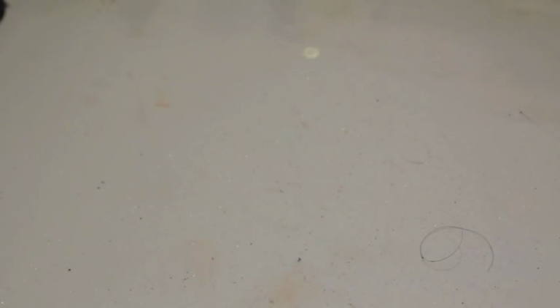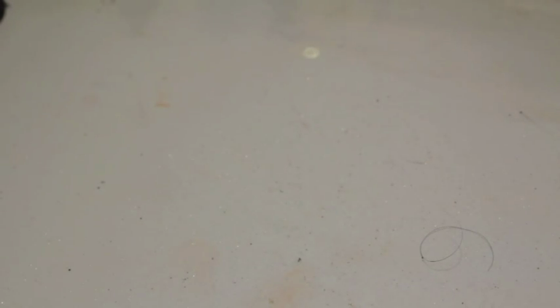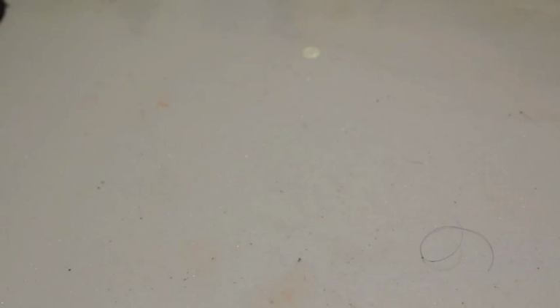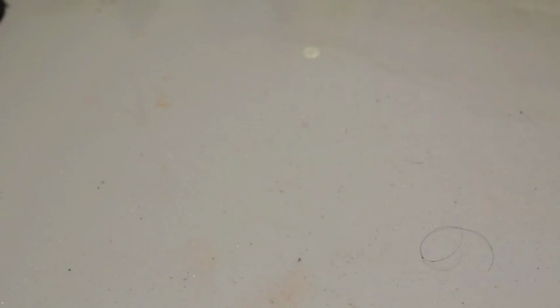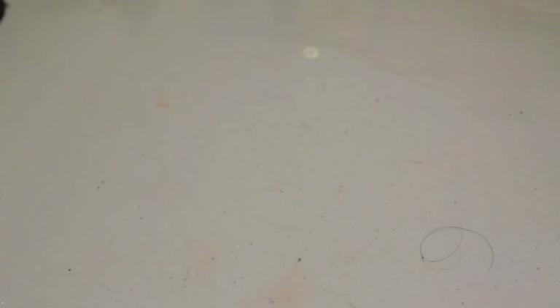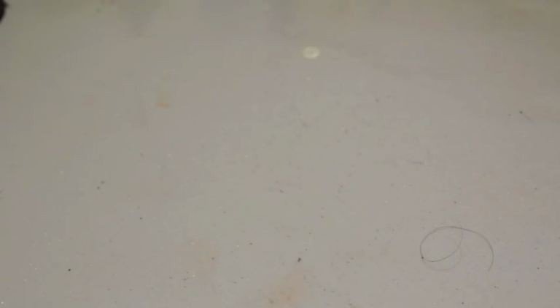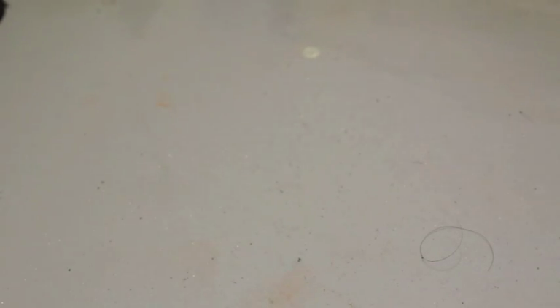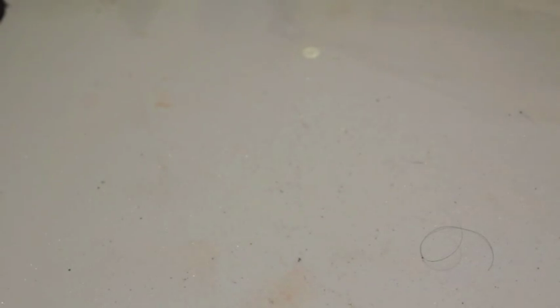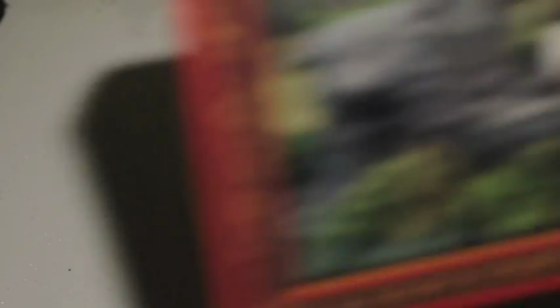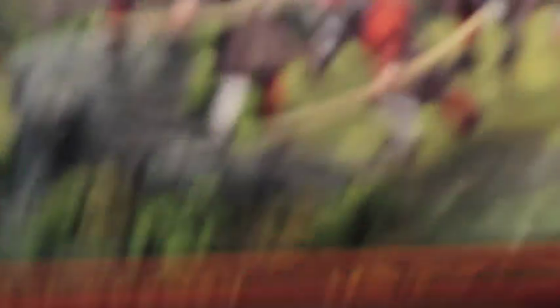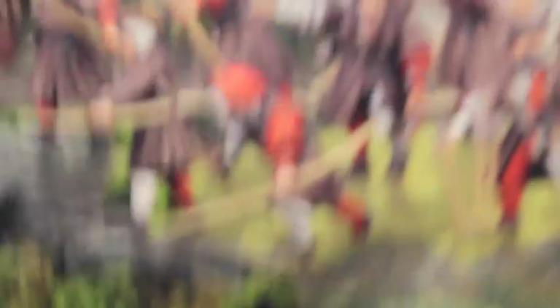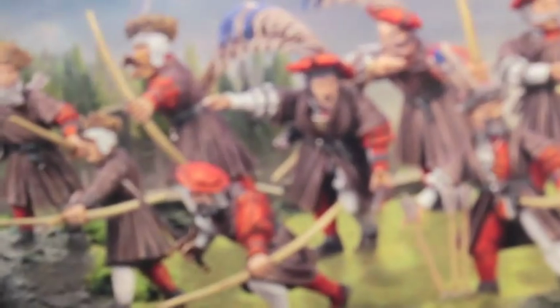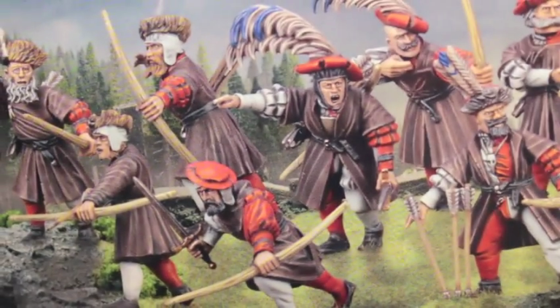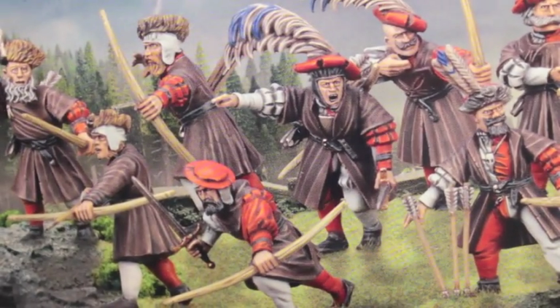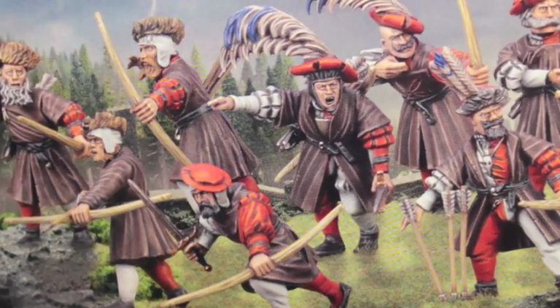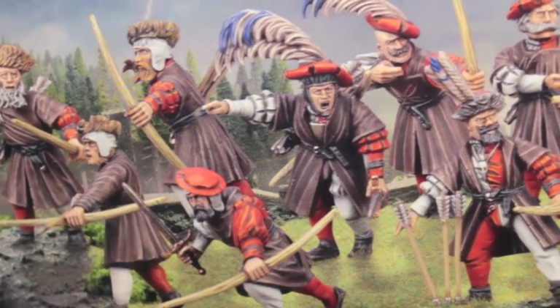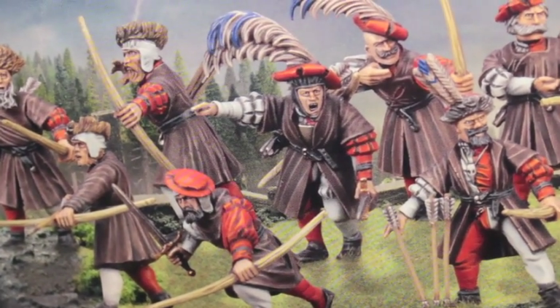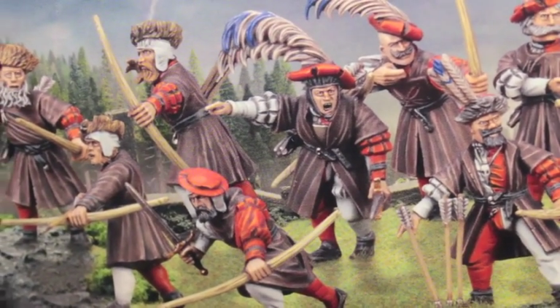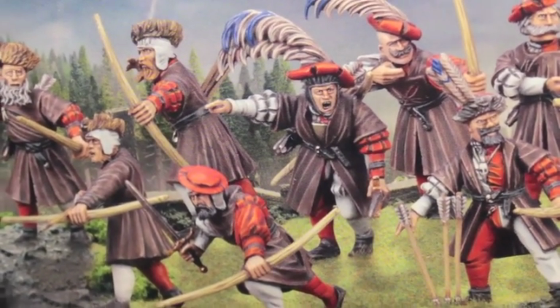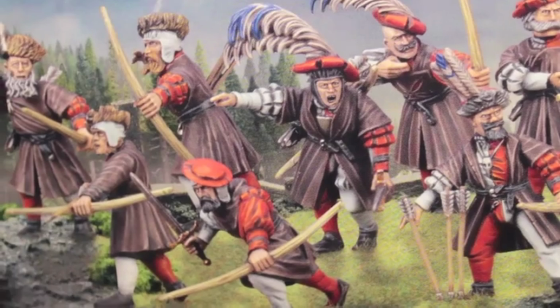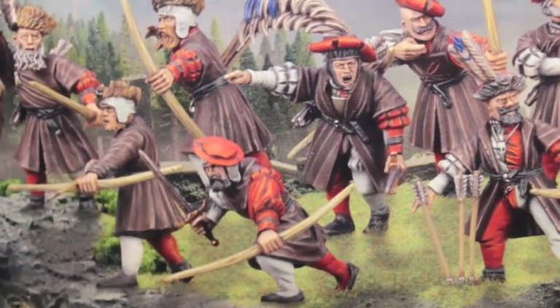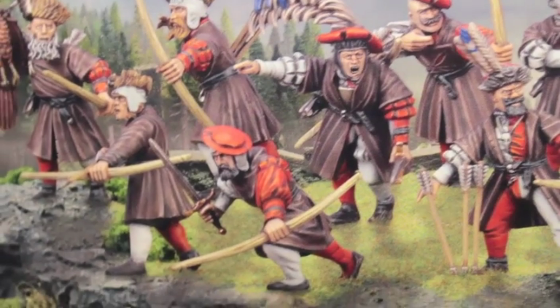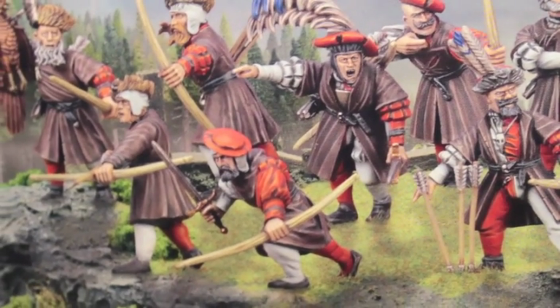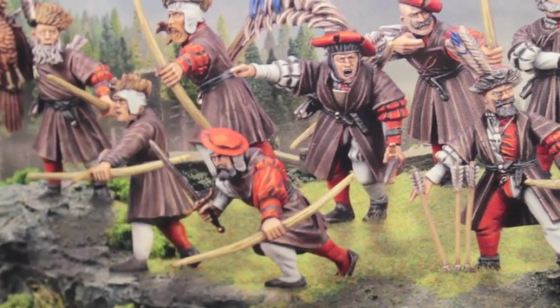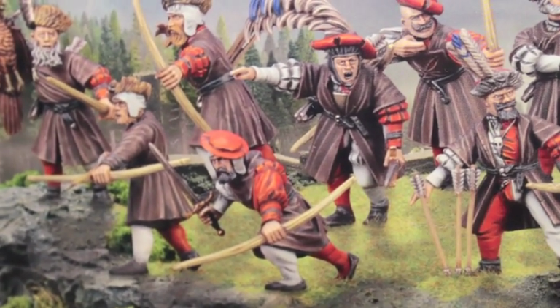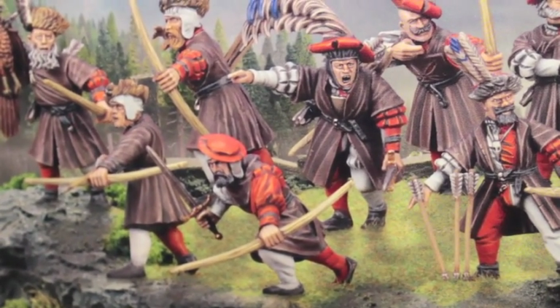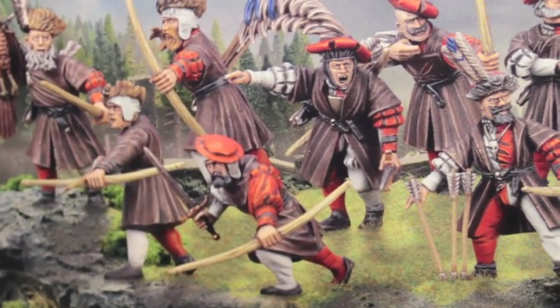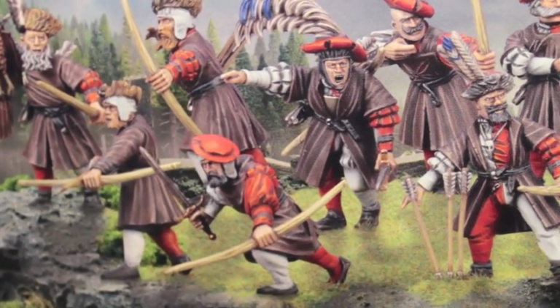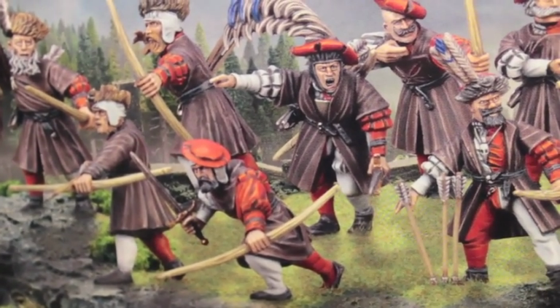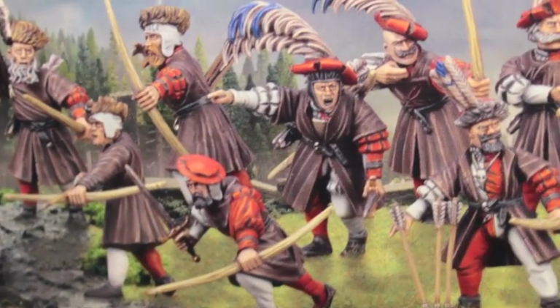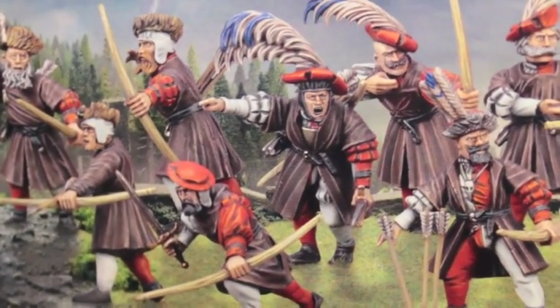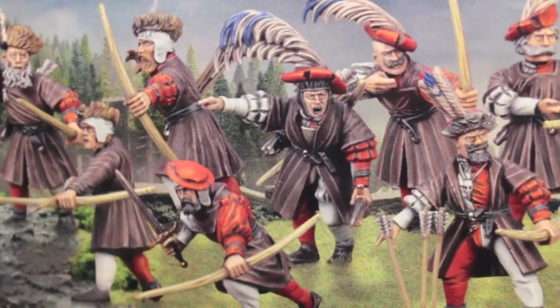What up, players? It's World Boss Tay up in this mud. Today we're taking a look at the Empire Army Archer's Kit. You can make archers or huntsmen out of these, and each of them have different applications in your Empire Army.